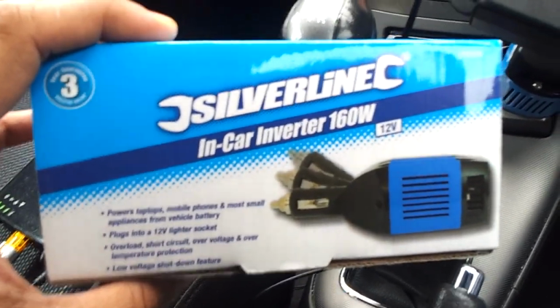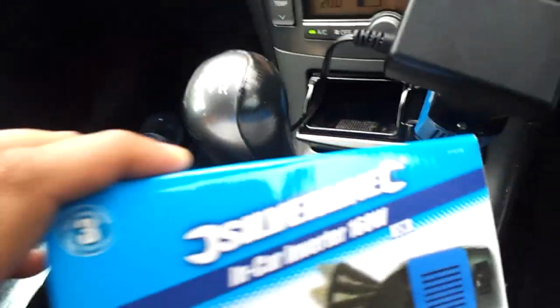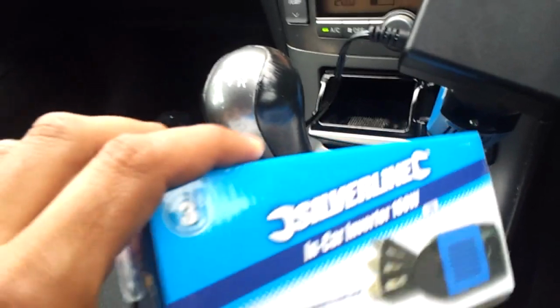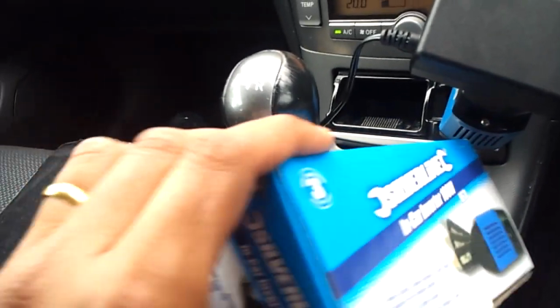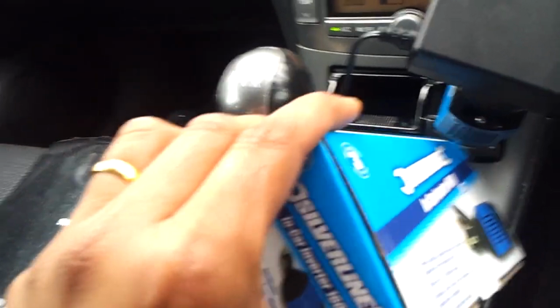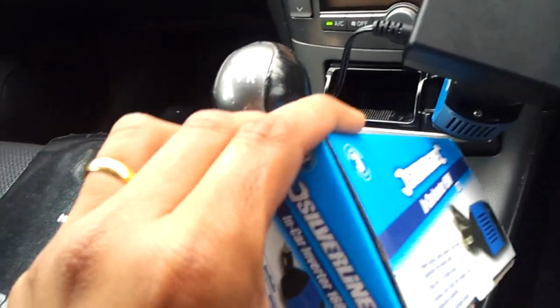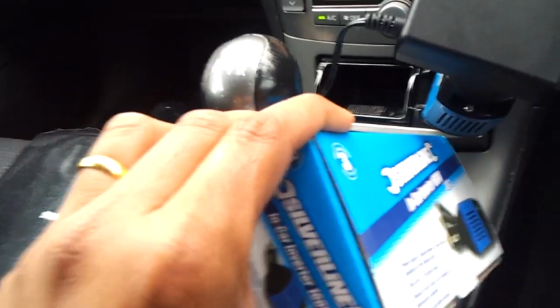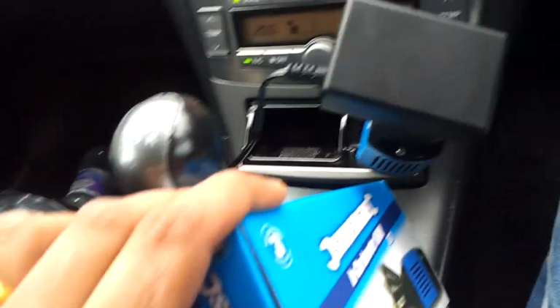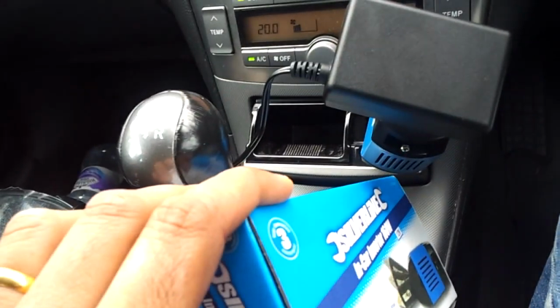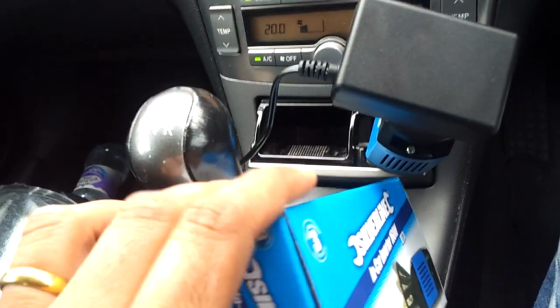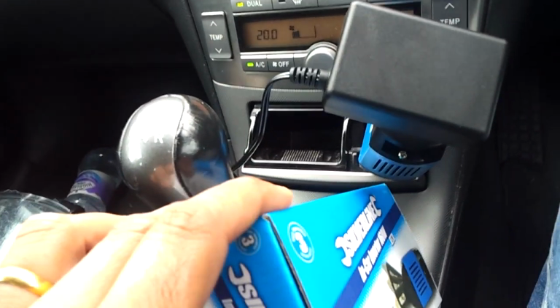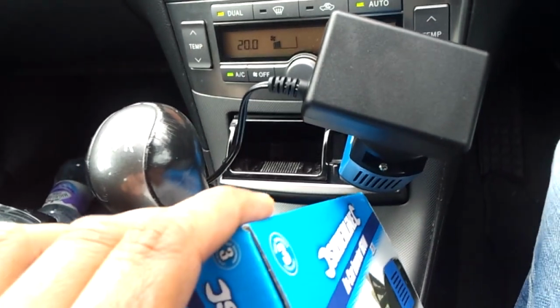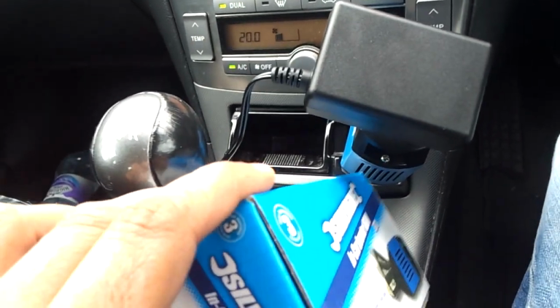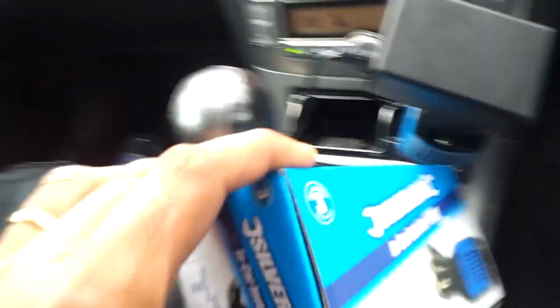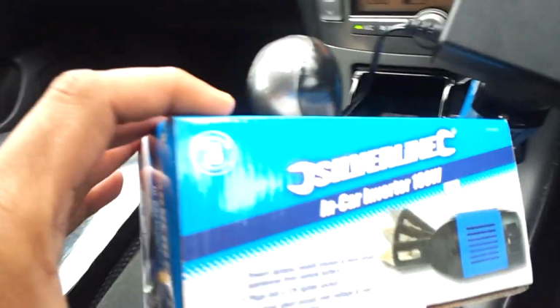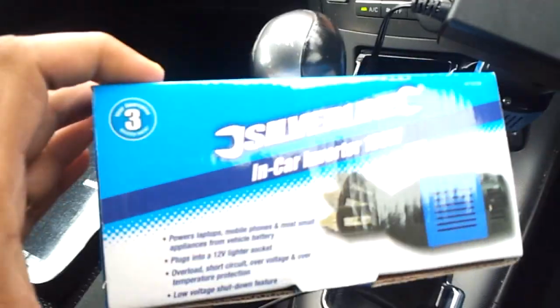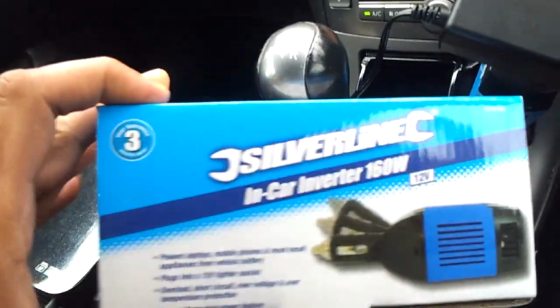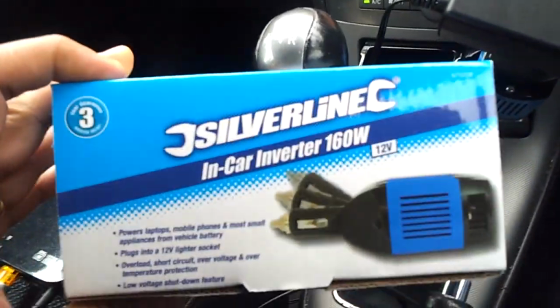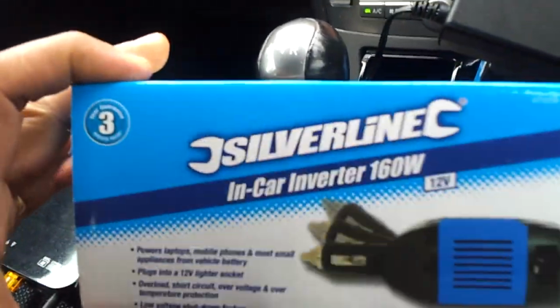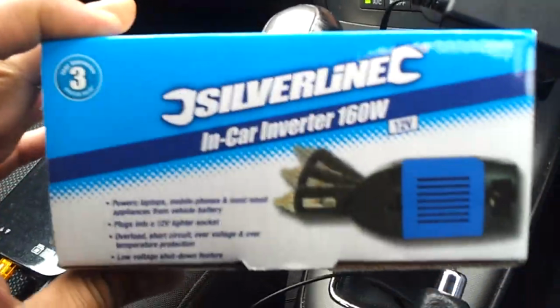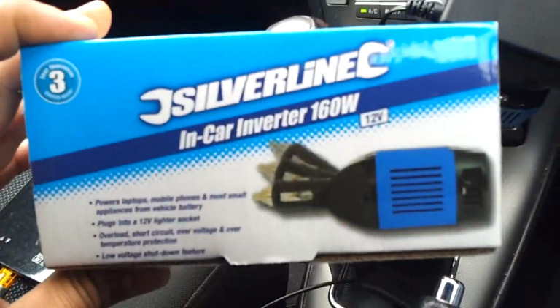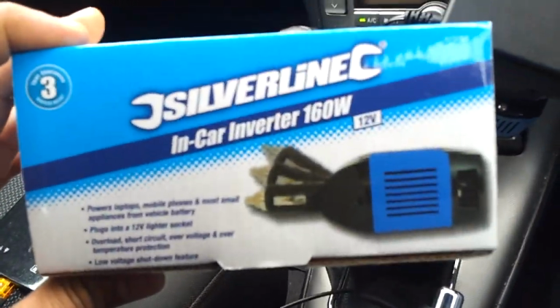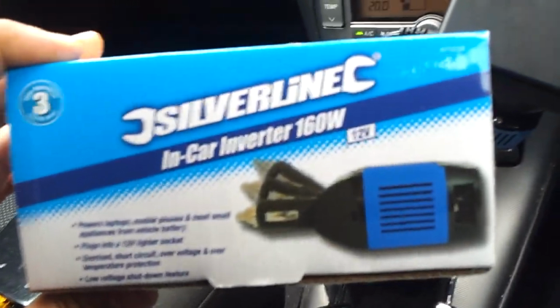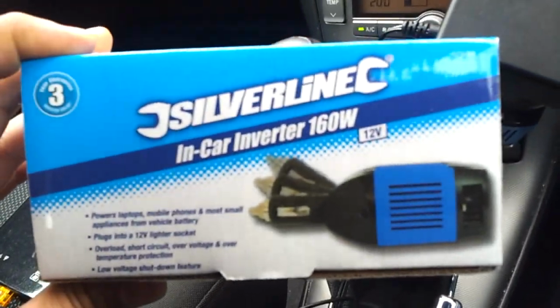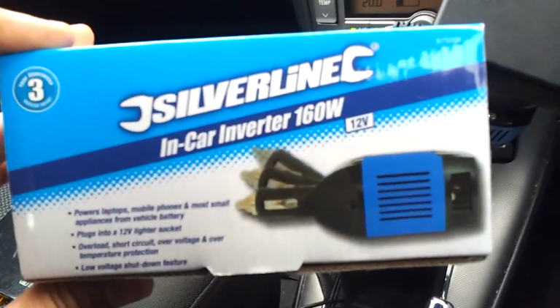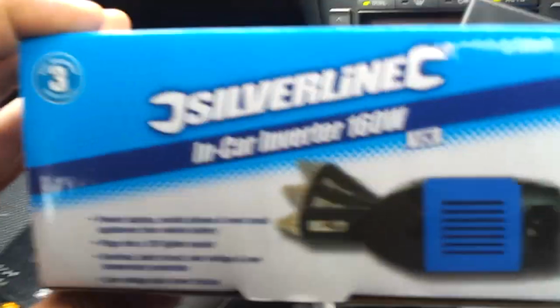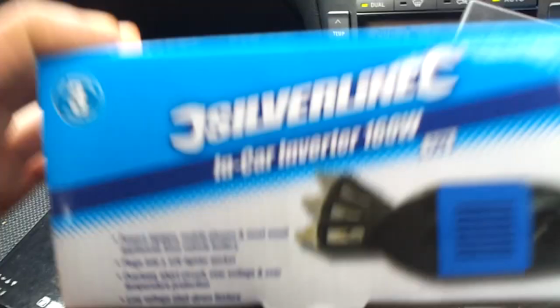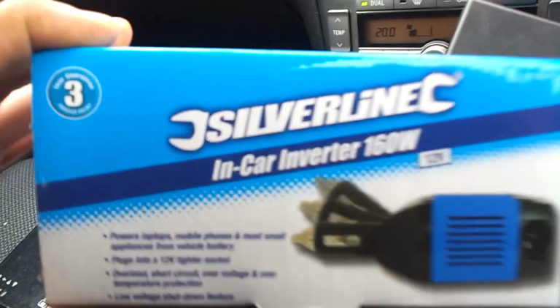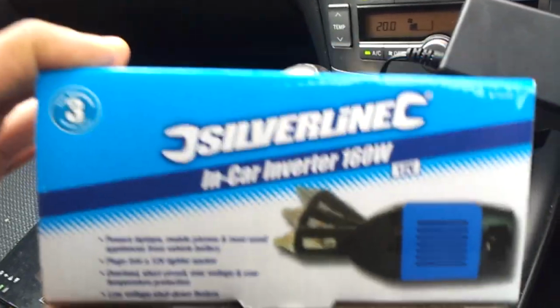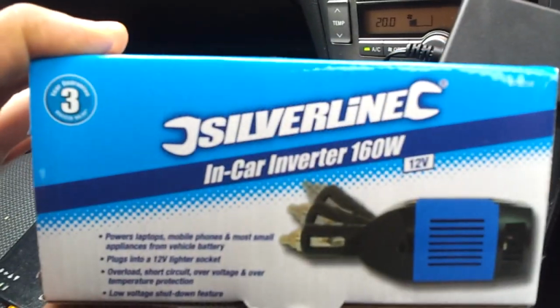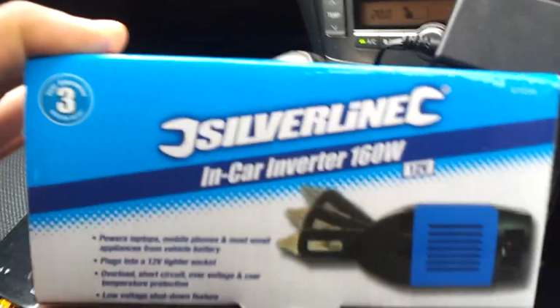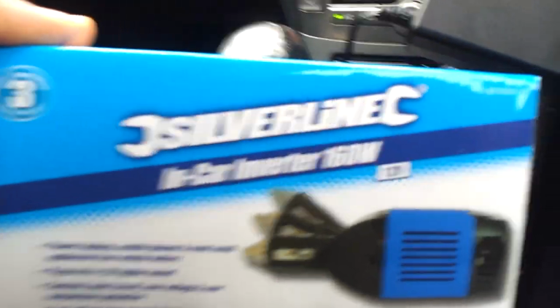It's got a fan as well, so it's much safer and it doesn't overheat. Ones that come without fans apparently overheat and cut out after 10 minutes, and some of them can catch fire. So buy preferably something with a fan.